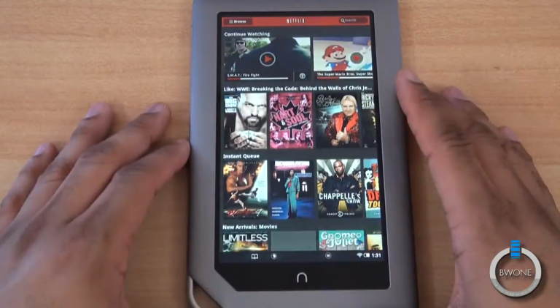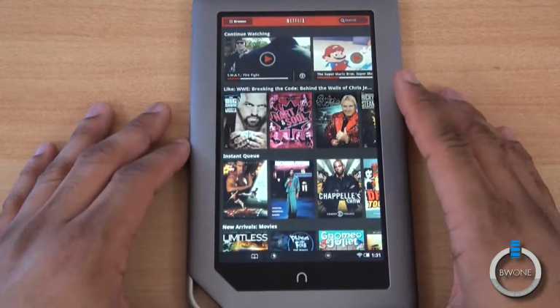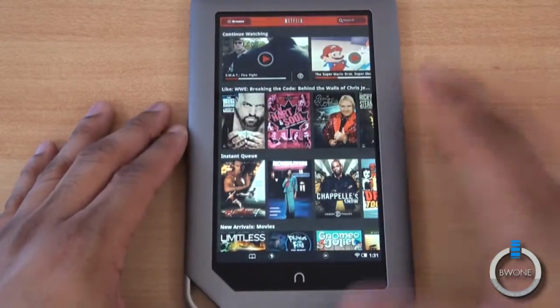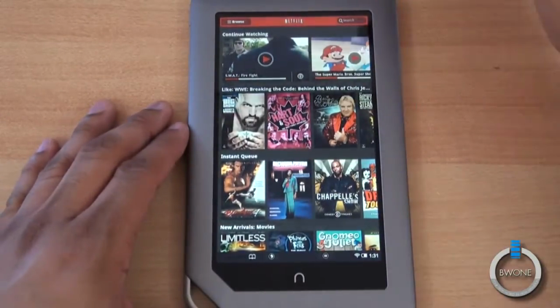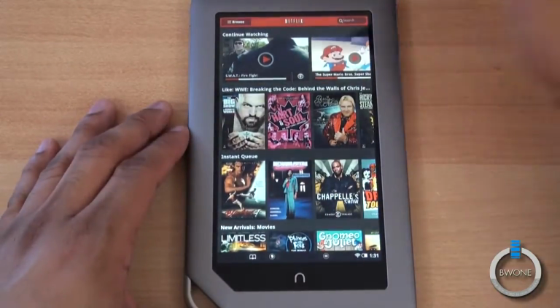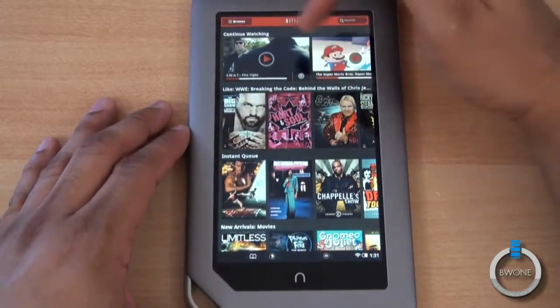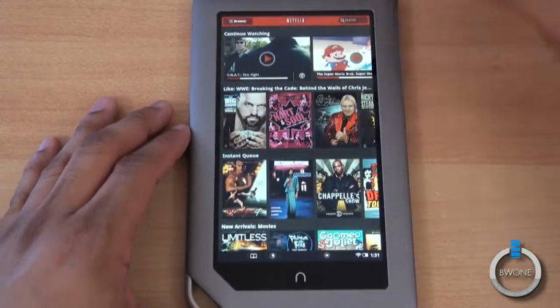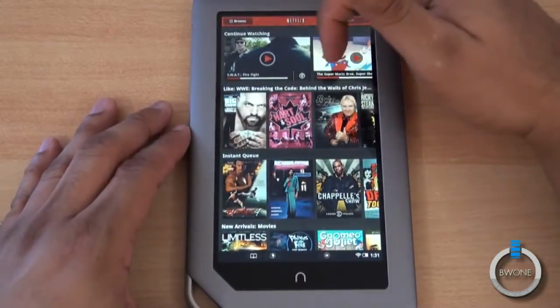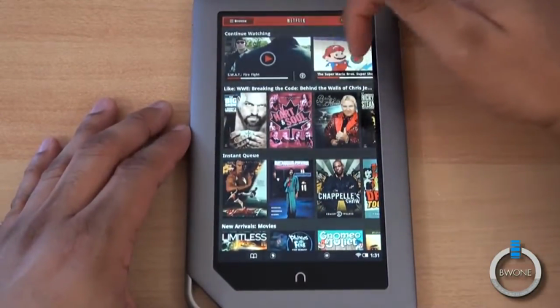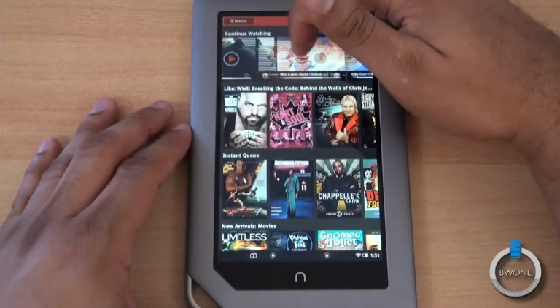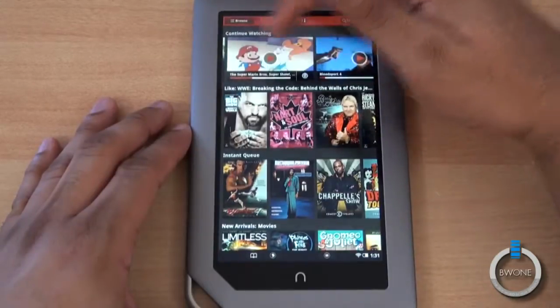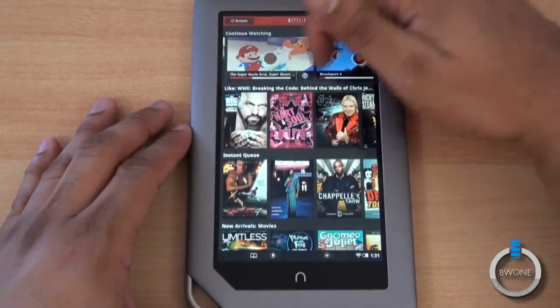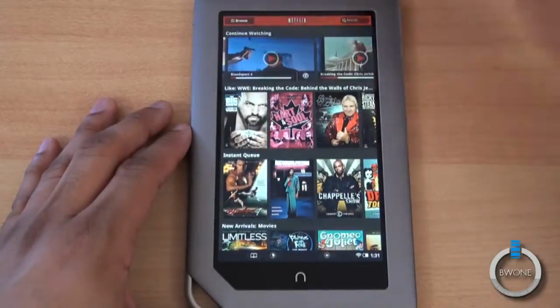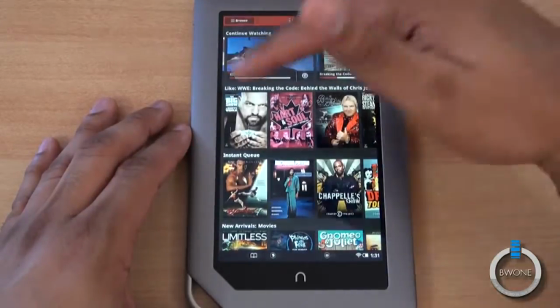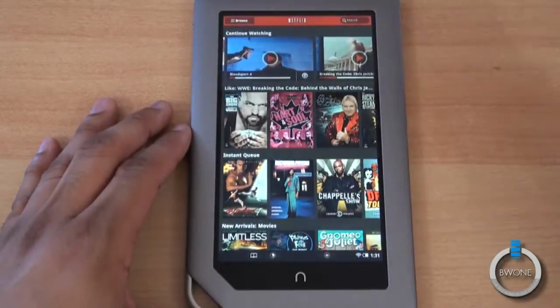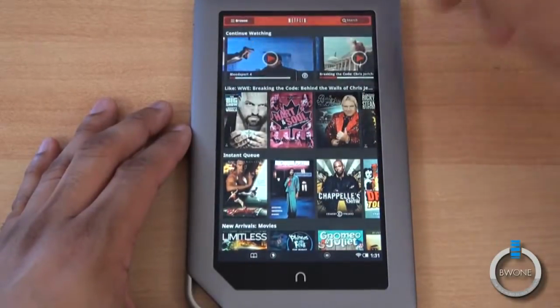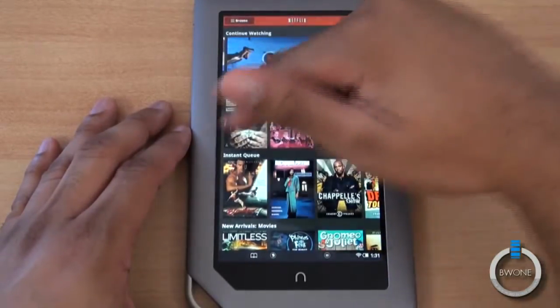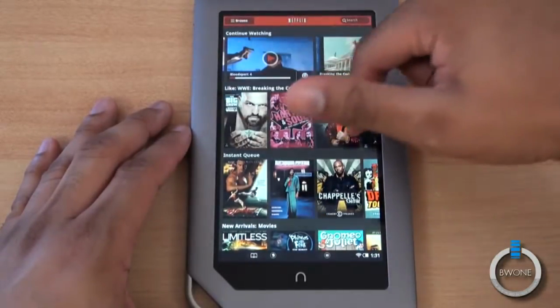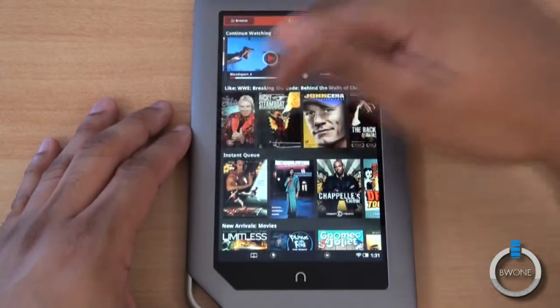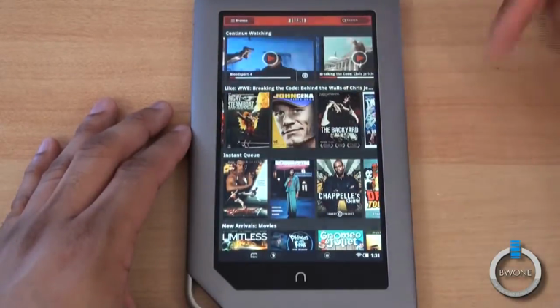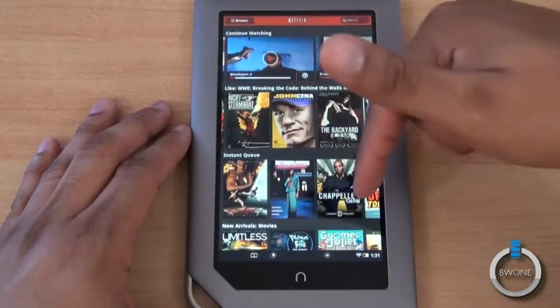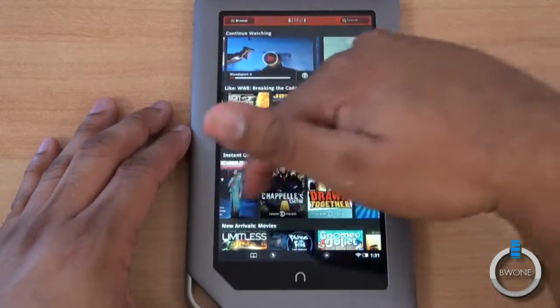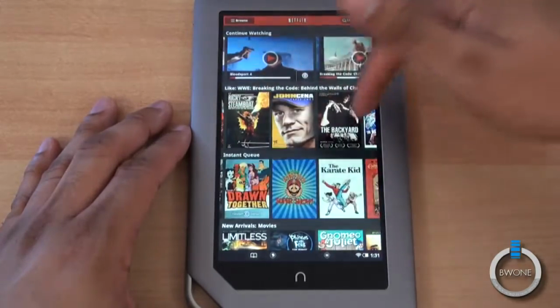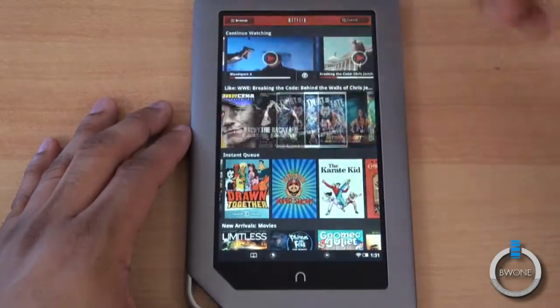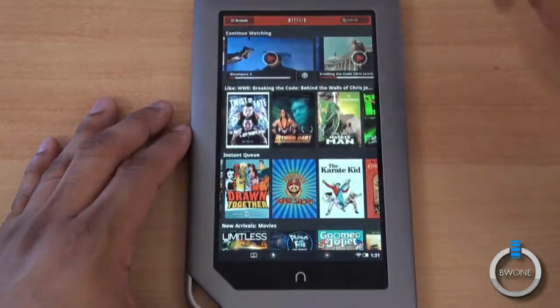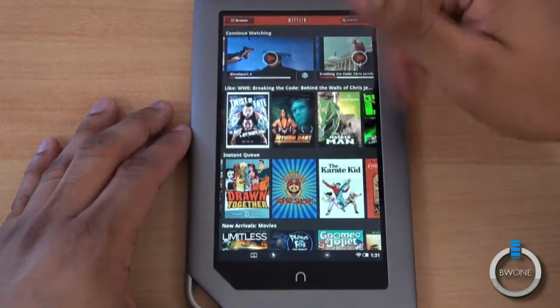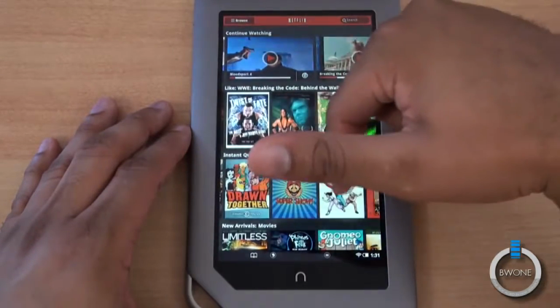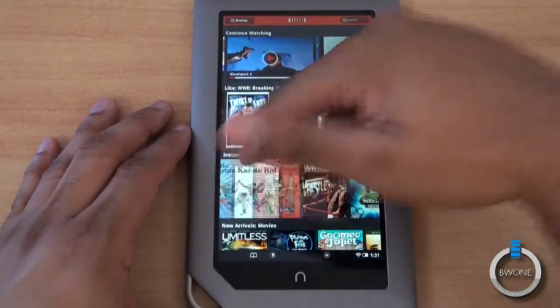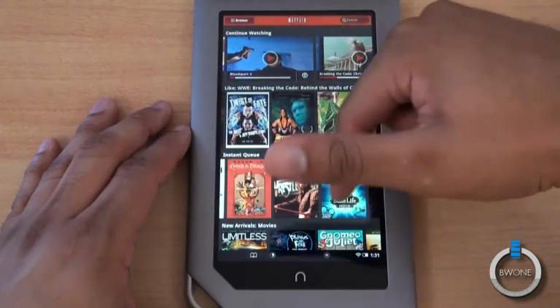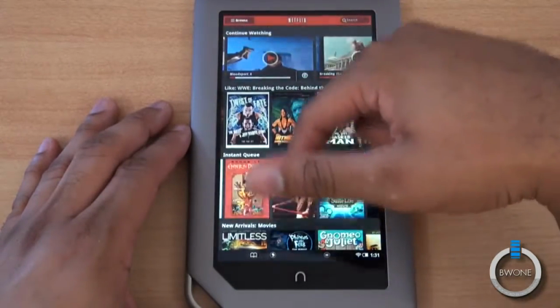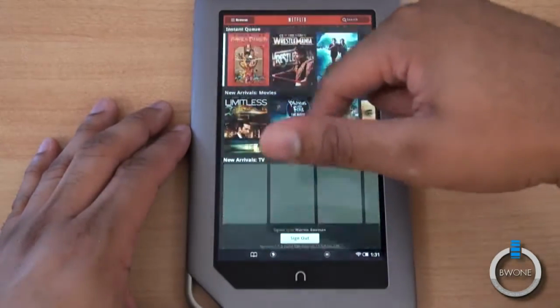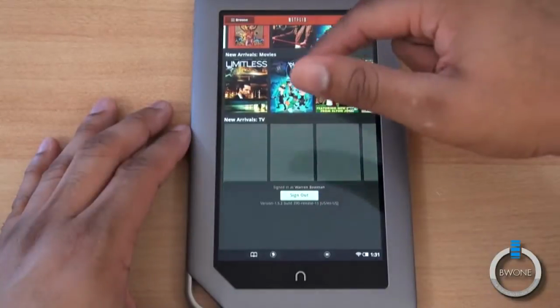And you can see here, you can continue watching stuff. It brings up your queue so you can continue watching stuff that I was watching earlier, and you can continue right from that position. It has all different stuff here — recommended content because I was watching some WWE stuff — and then it has your instant queue, stuff that I've instant queued.